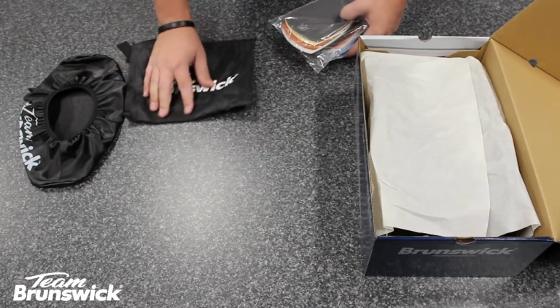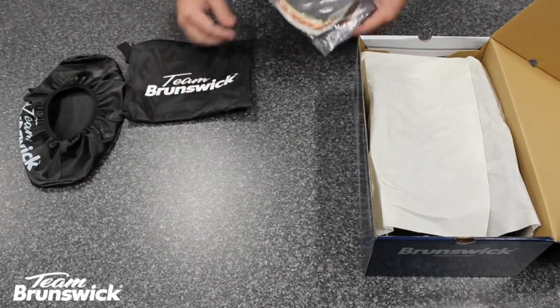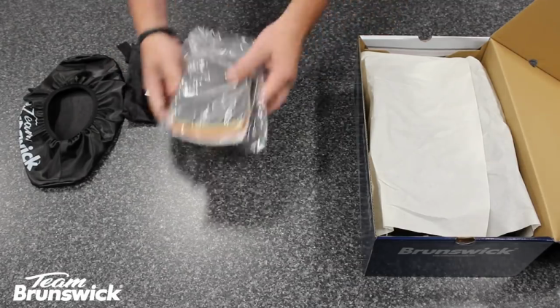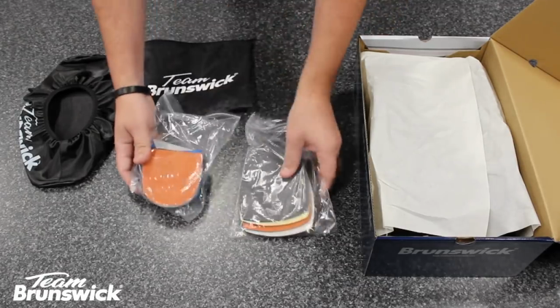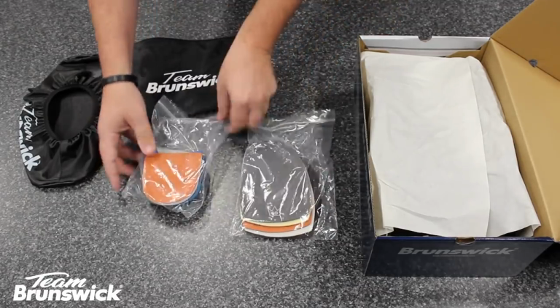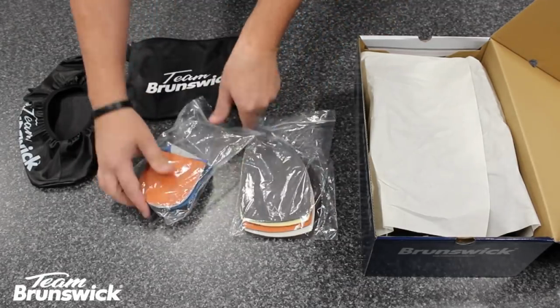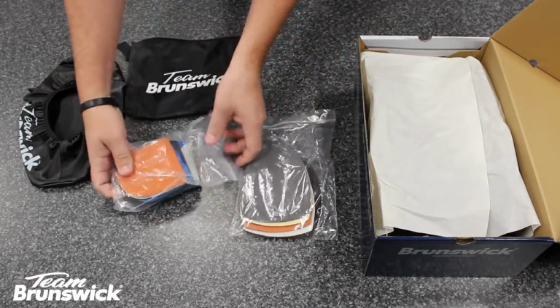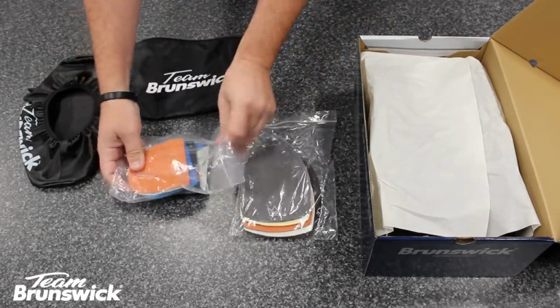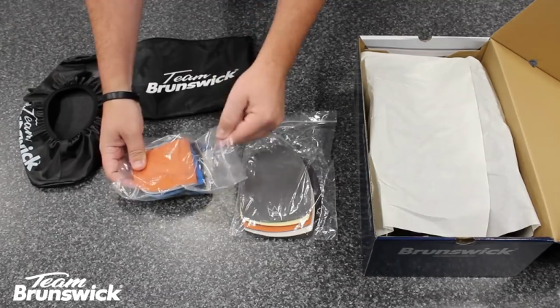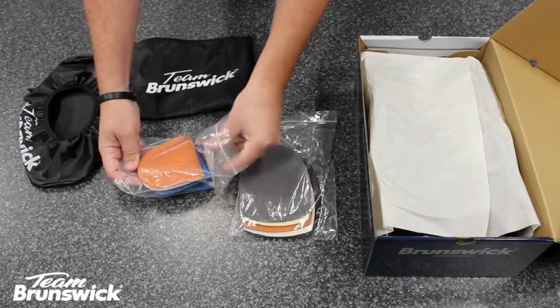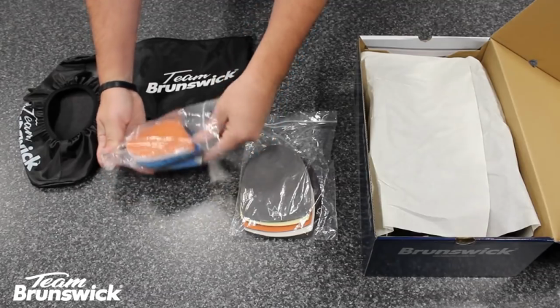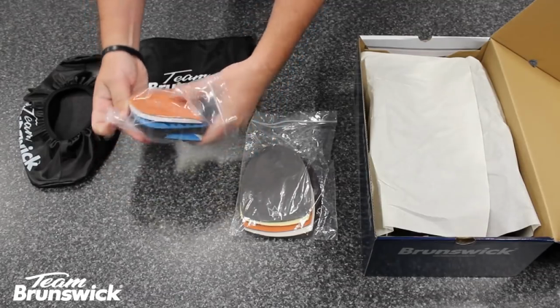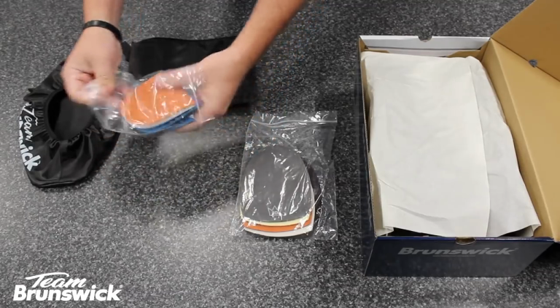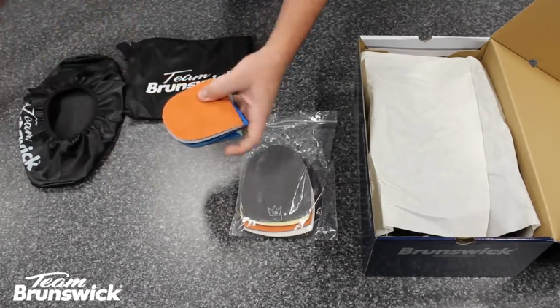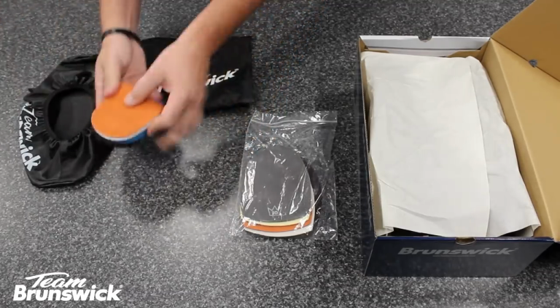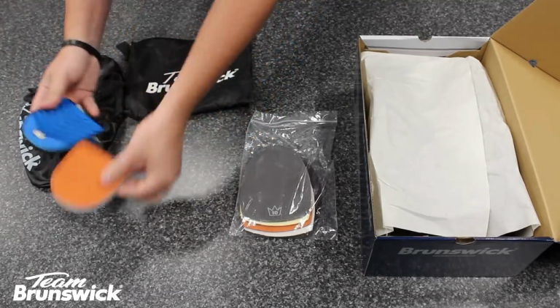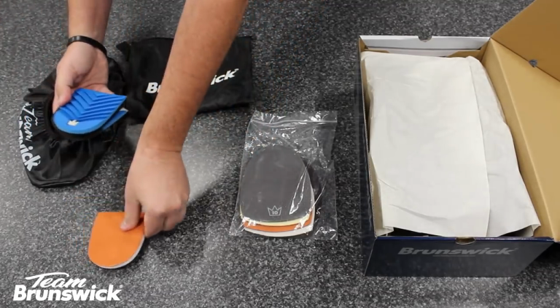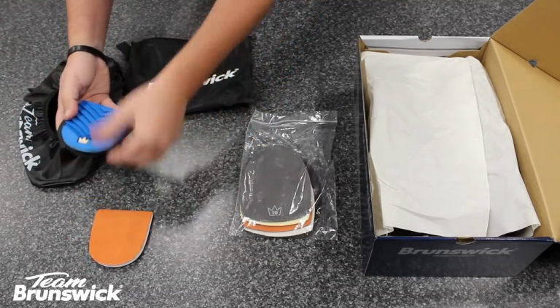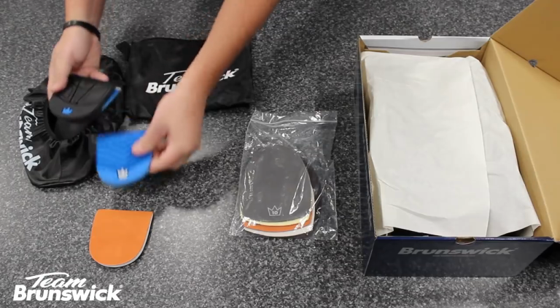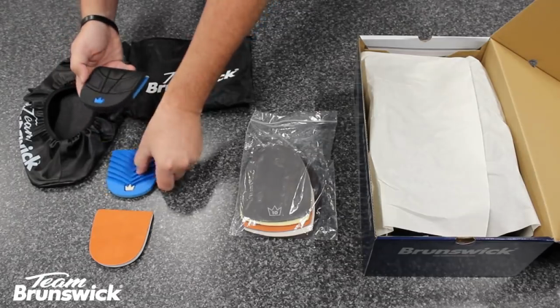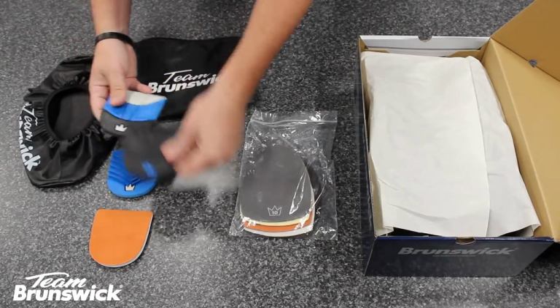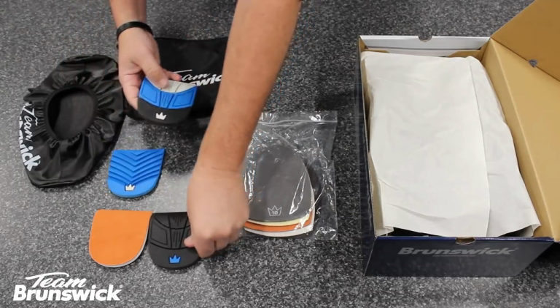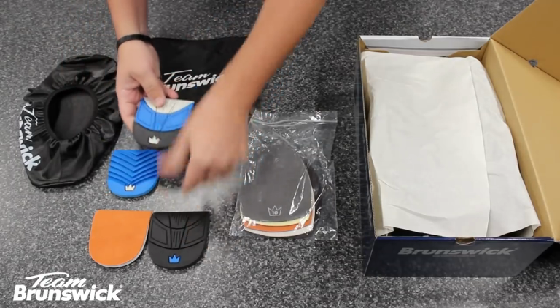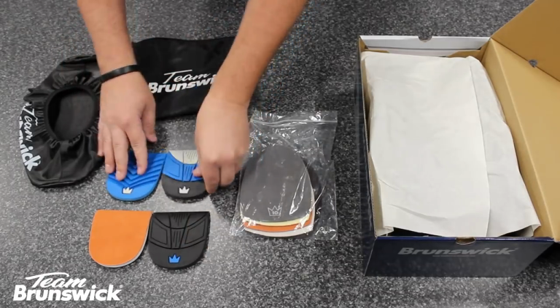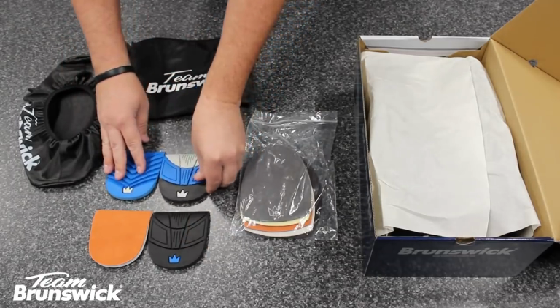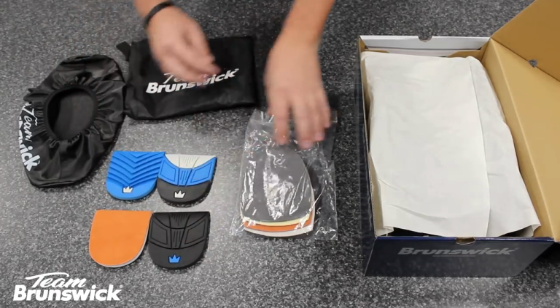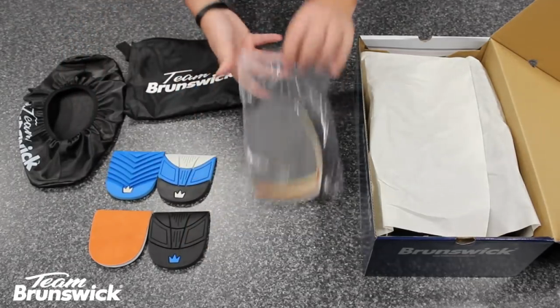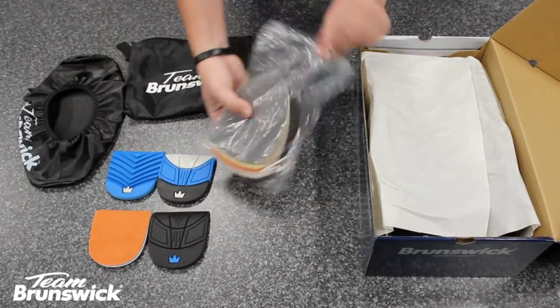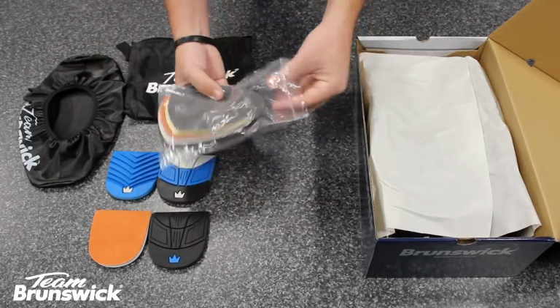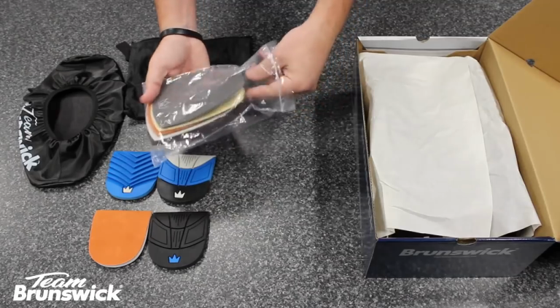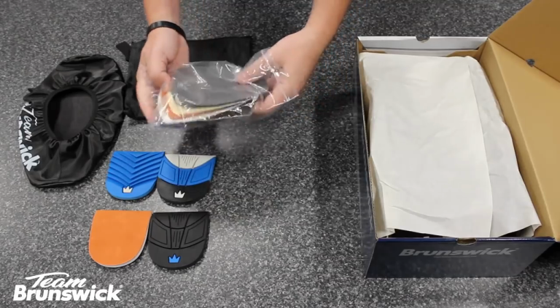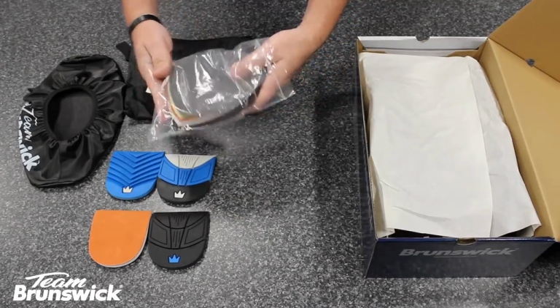You will receive four different heels and five slide soles with your Team Brunswick shoes. These will allow you to adjust your slide preference many different ways without having to spend any extra, like with other brands.